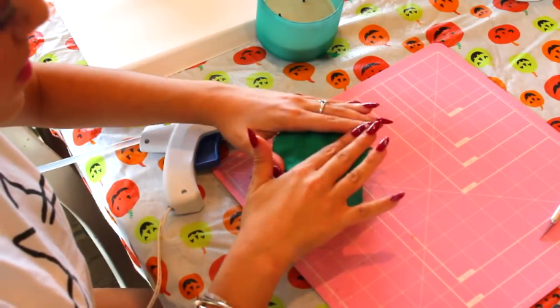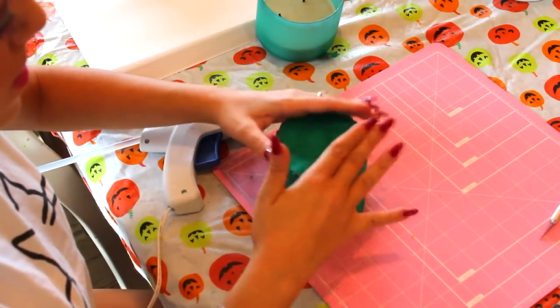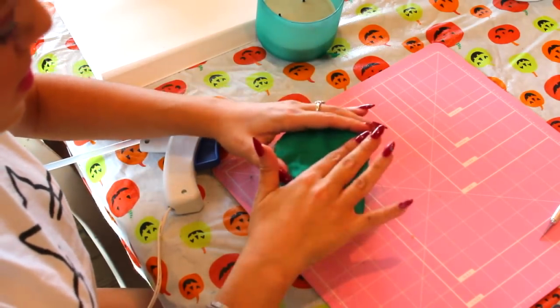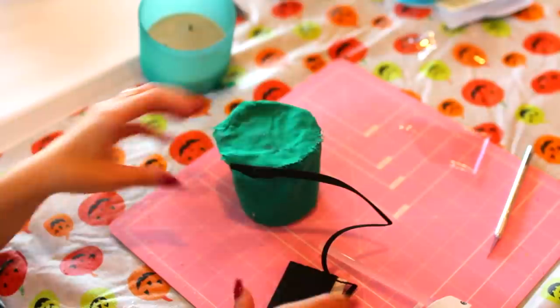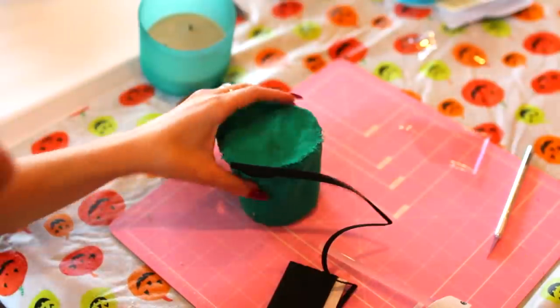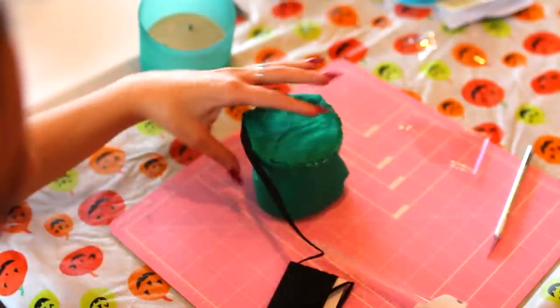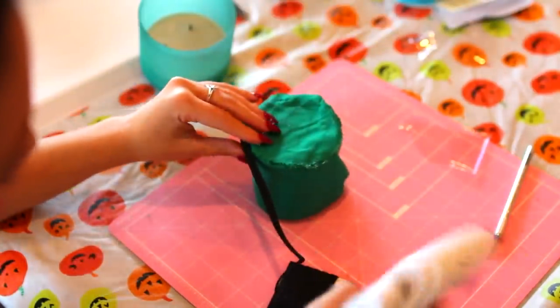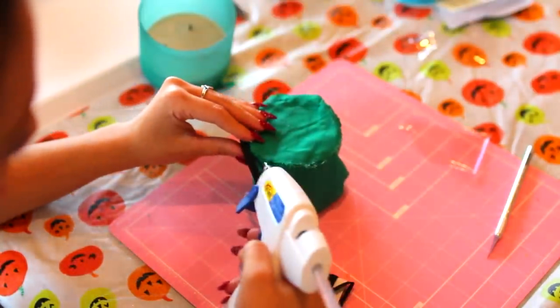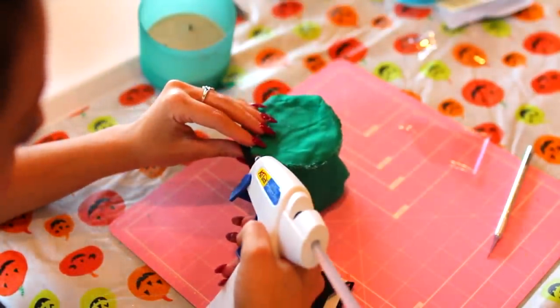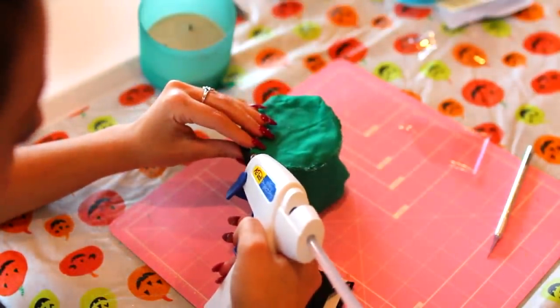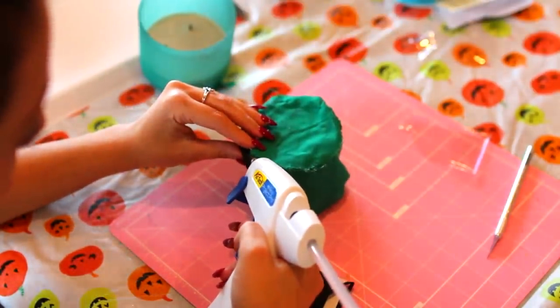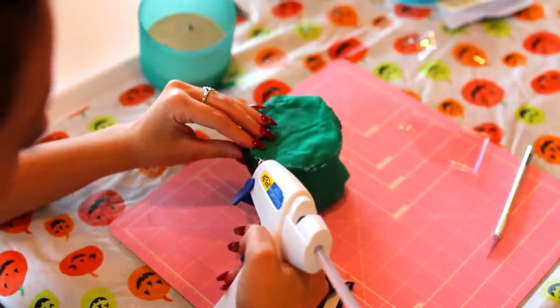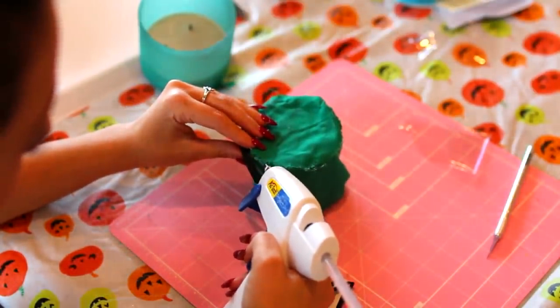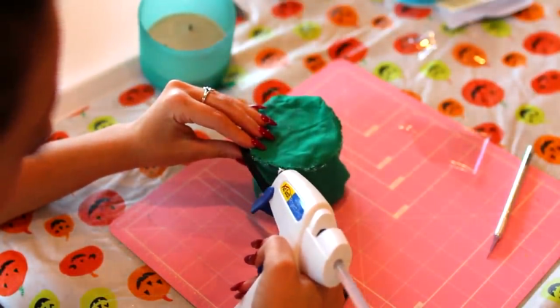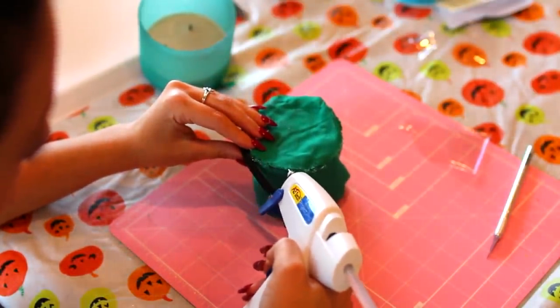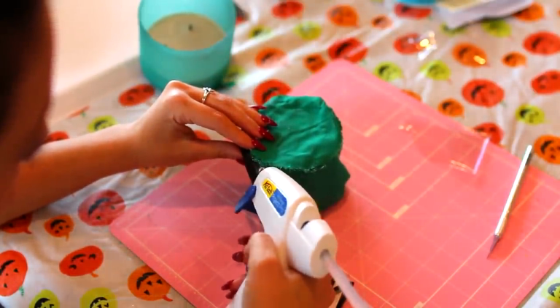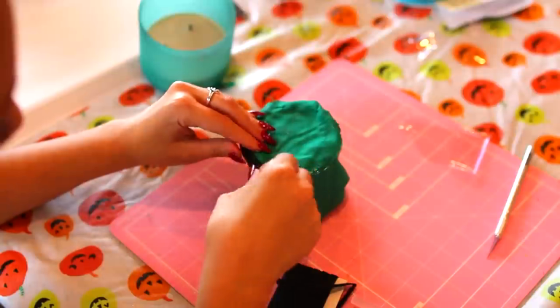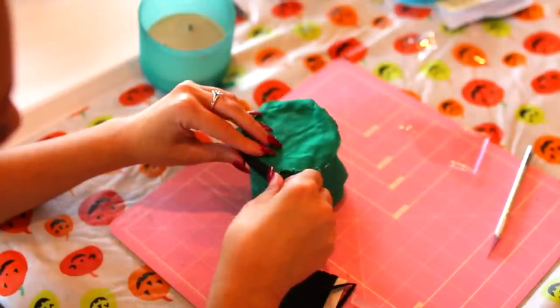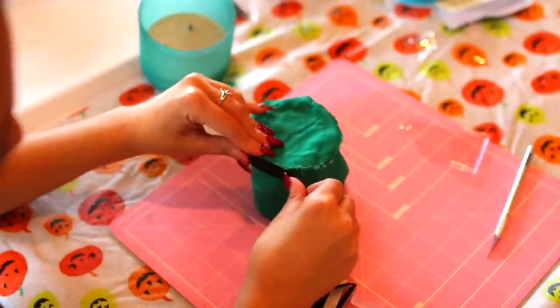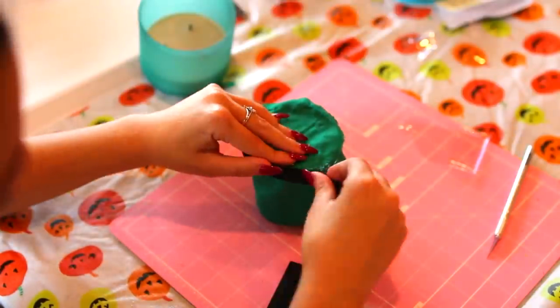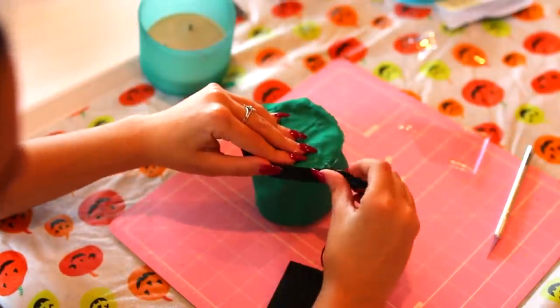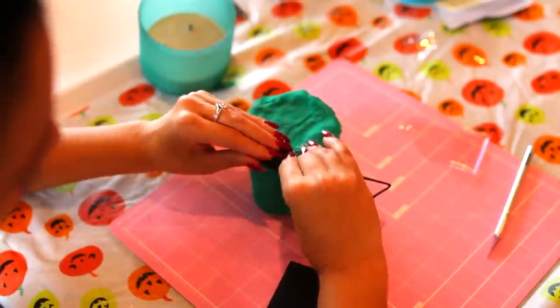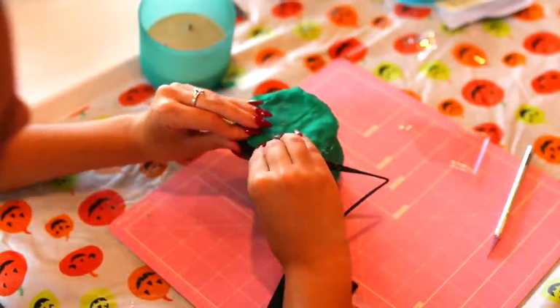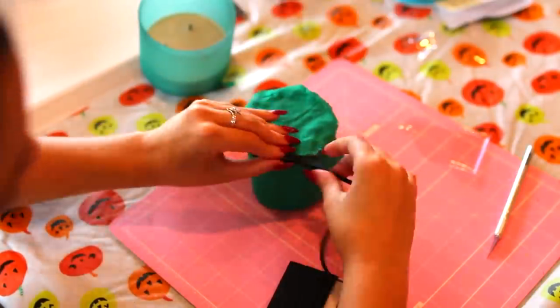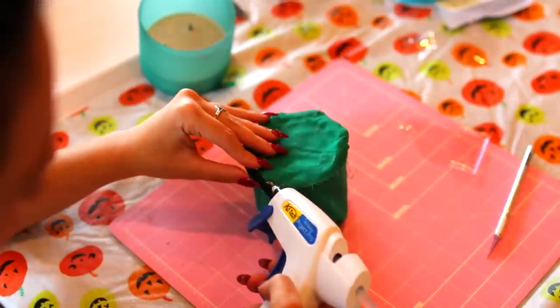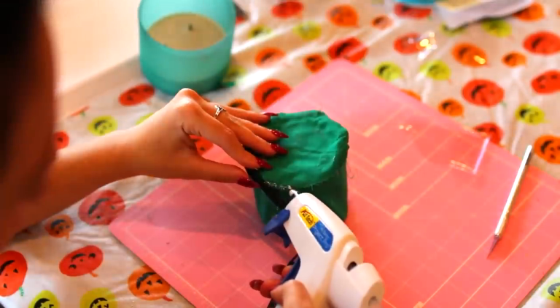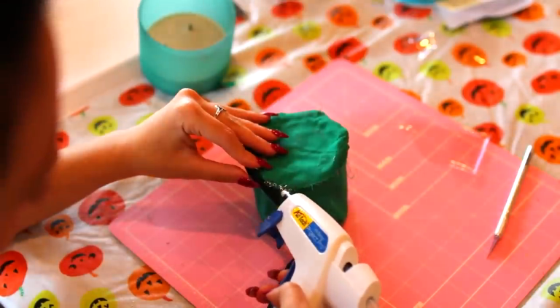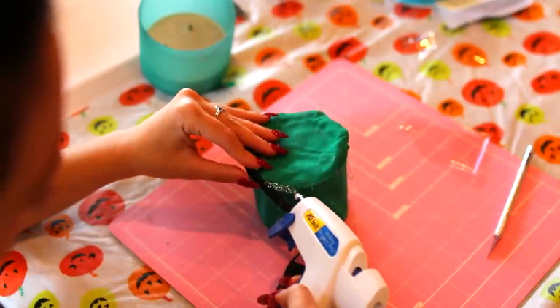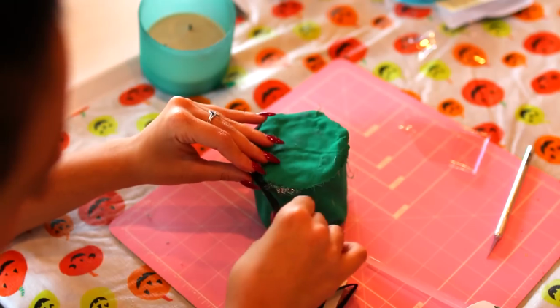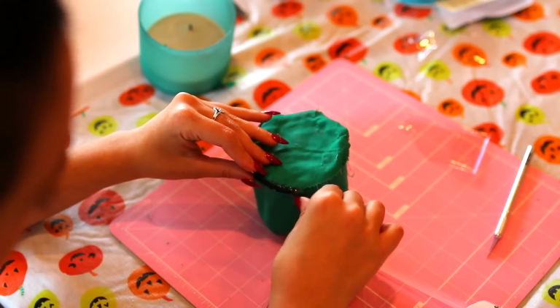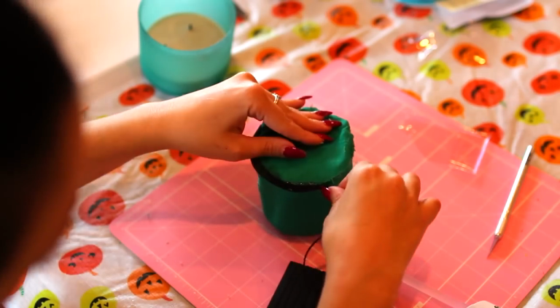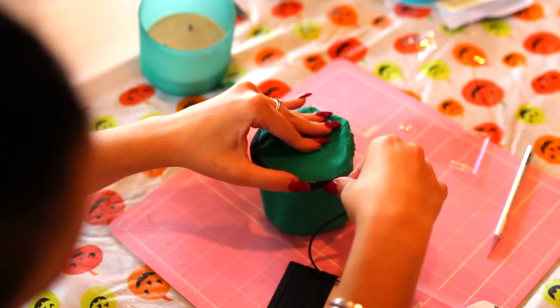Now I'm gluing some bias tape onto the top part of the hat. This makes the edges look more neat and put together — it's a great finishing touch for any edge or top part of the hat.